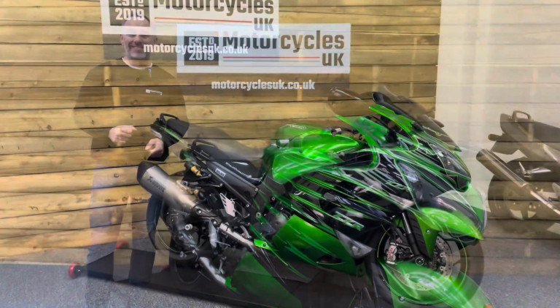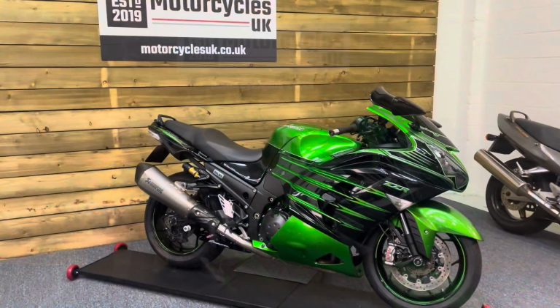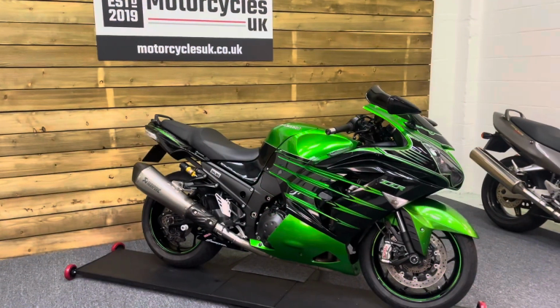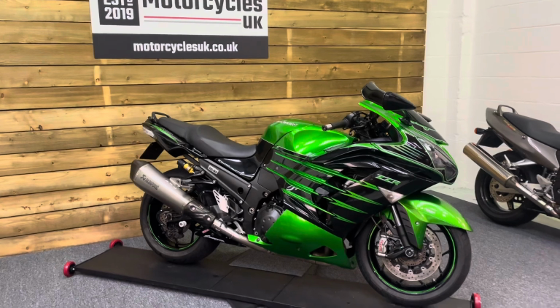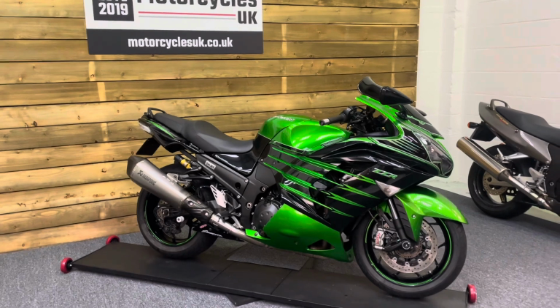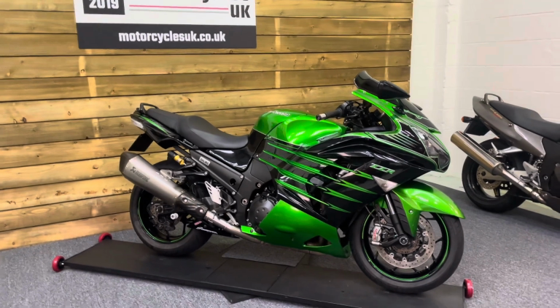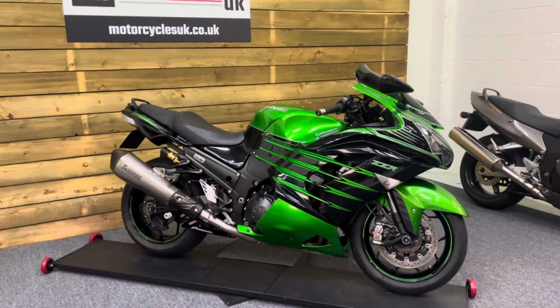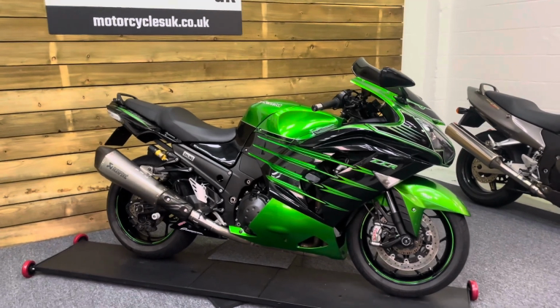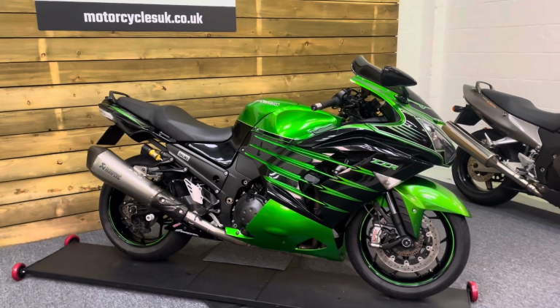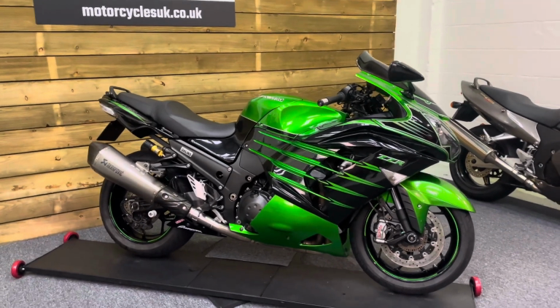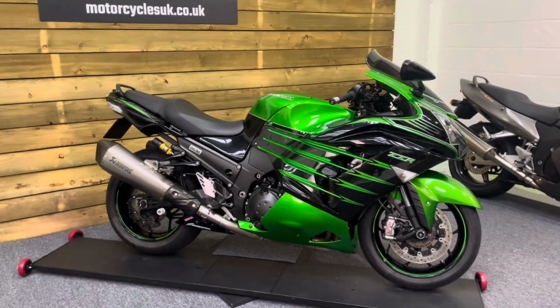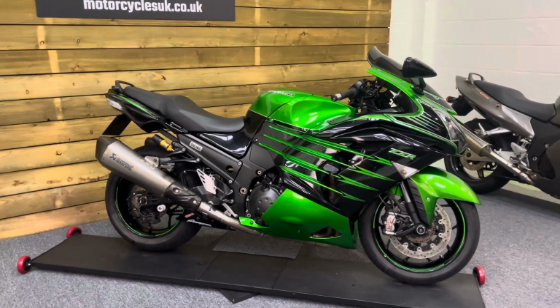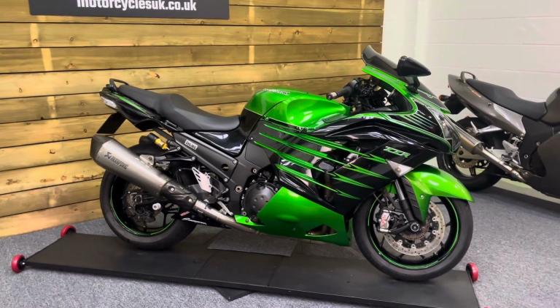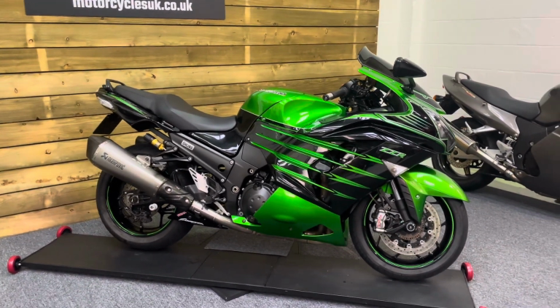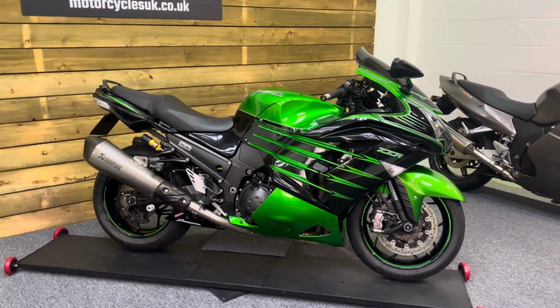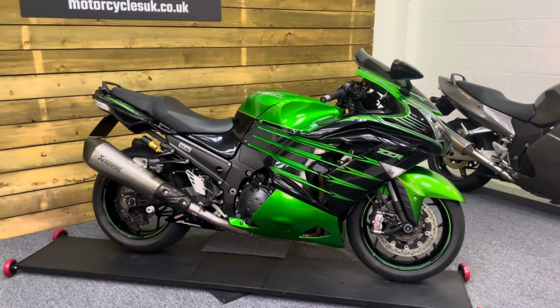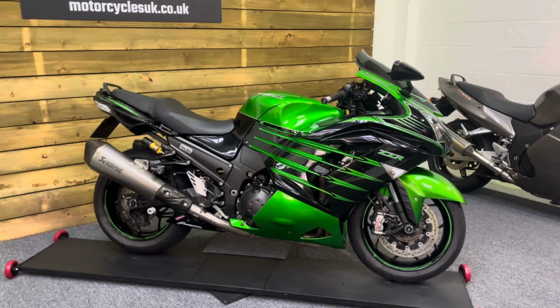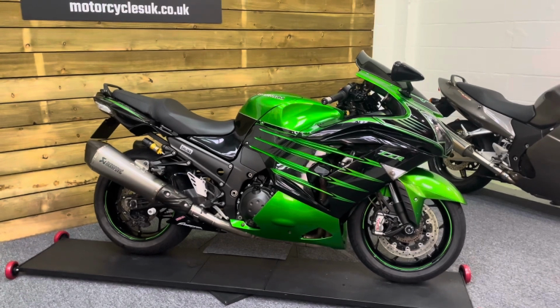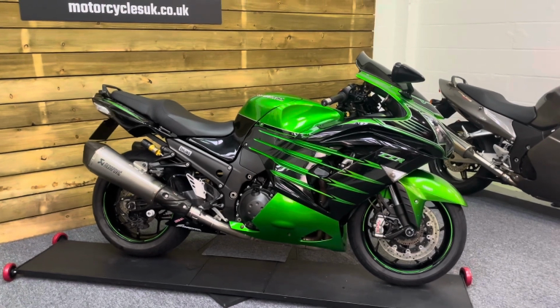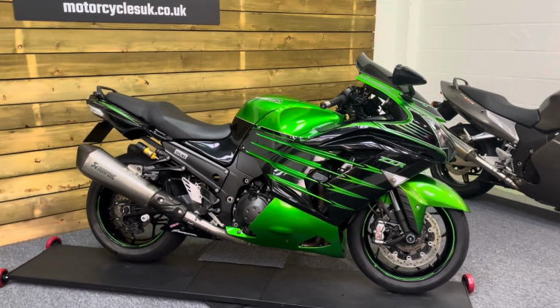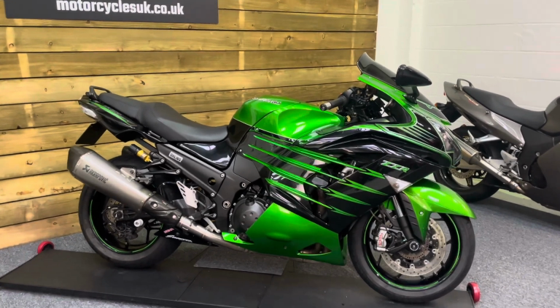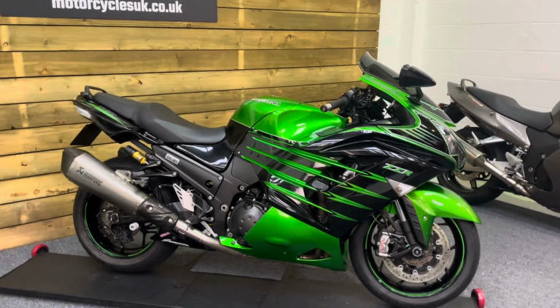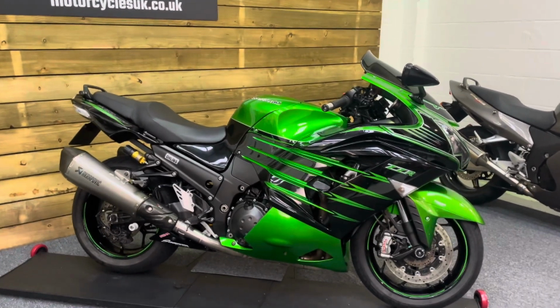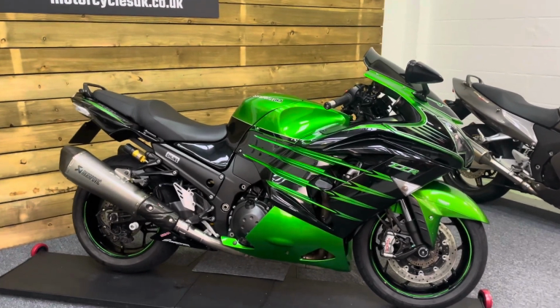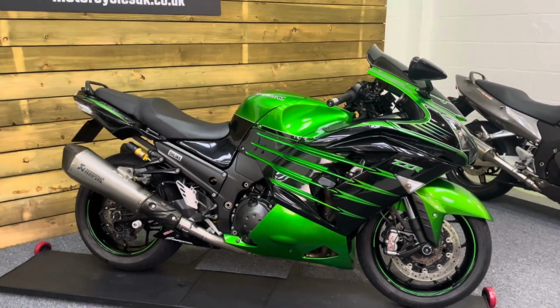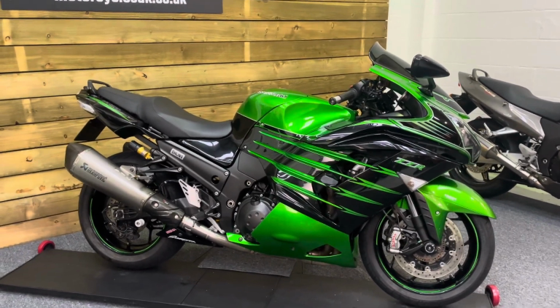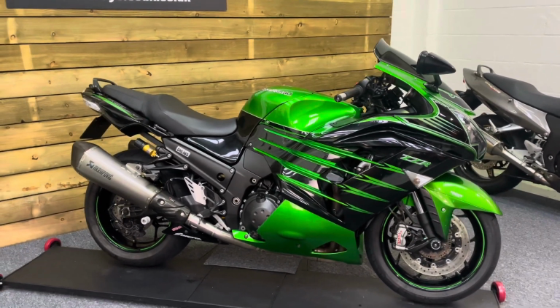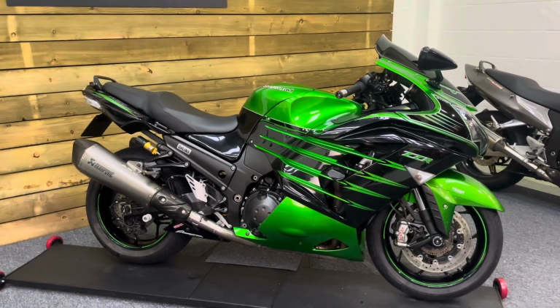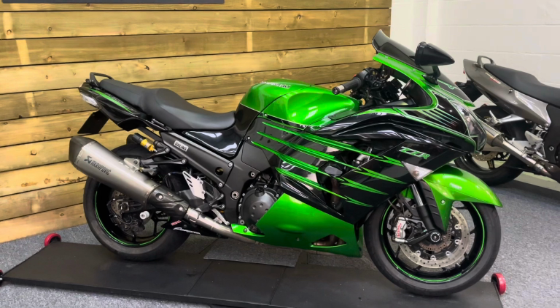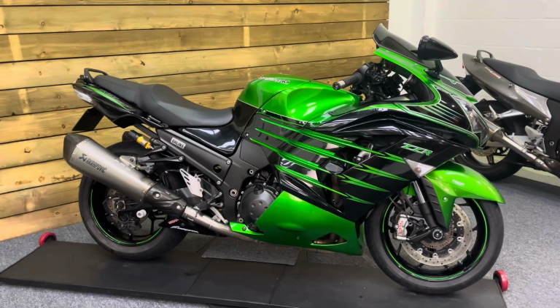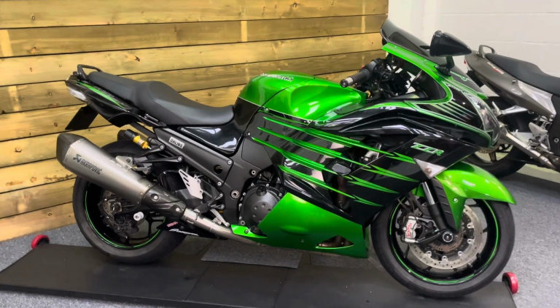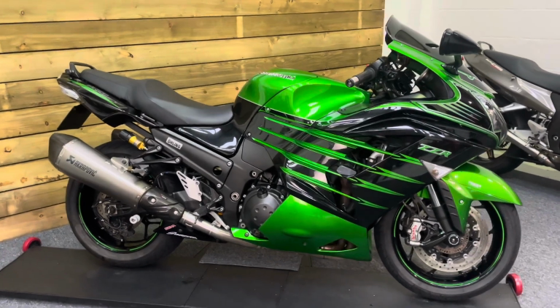Here we have a Kawasaki ZZR 1400 Performance Sport. This is a 2016 bike on a 16 plate with just 19,929 miles, two owners from new and a full service history on mileage.